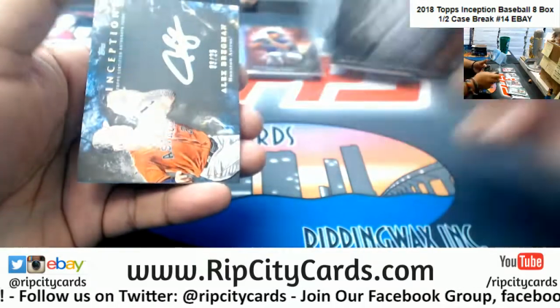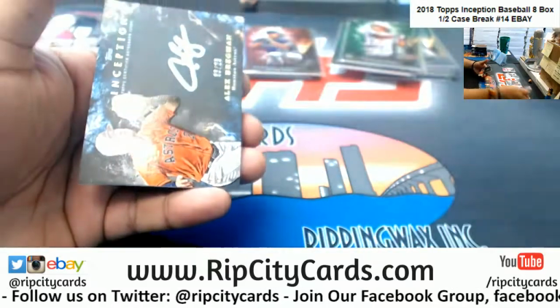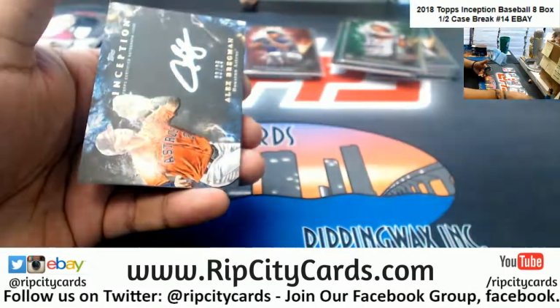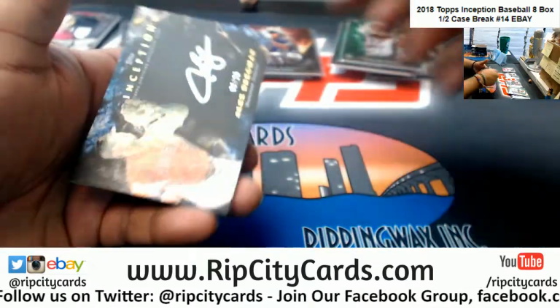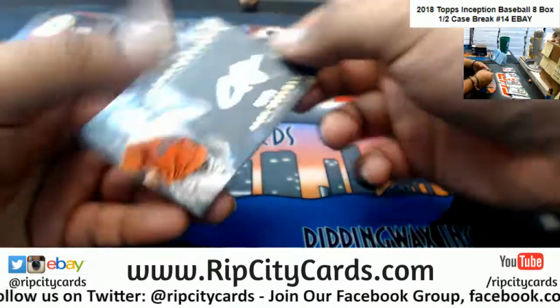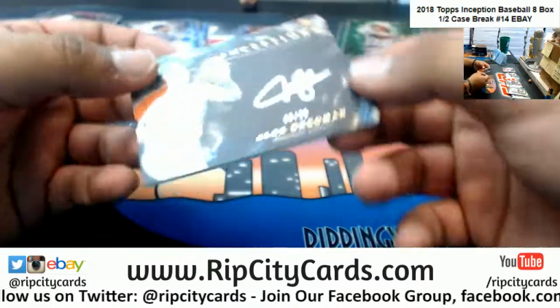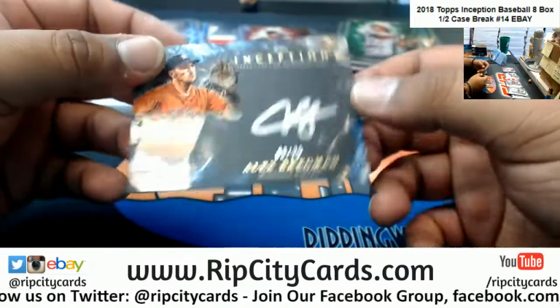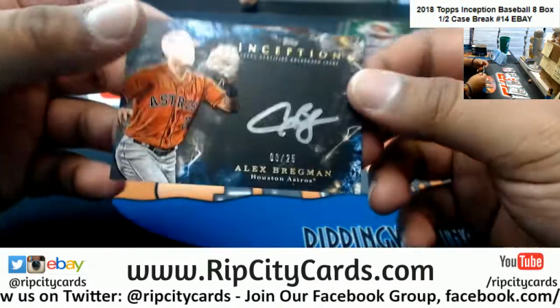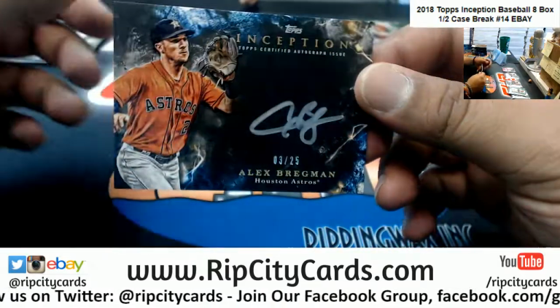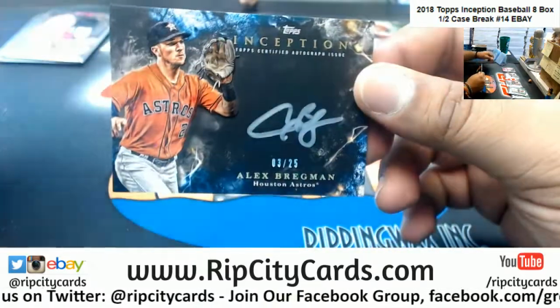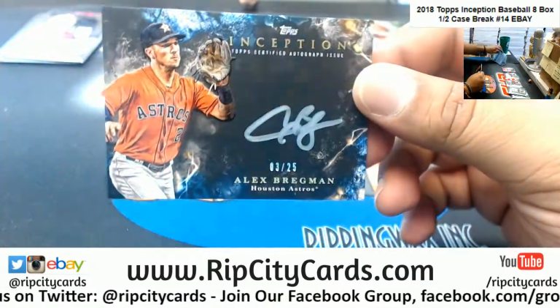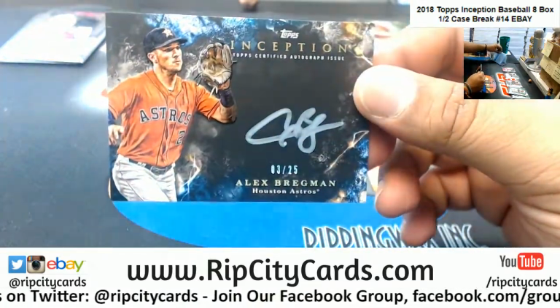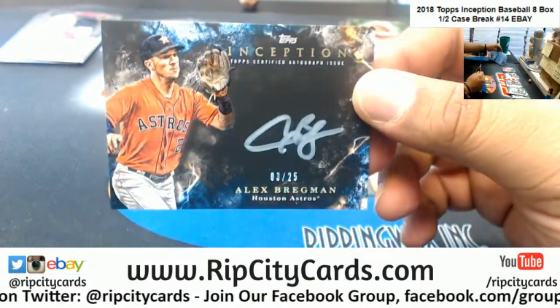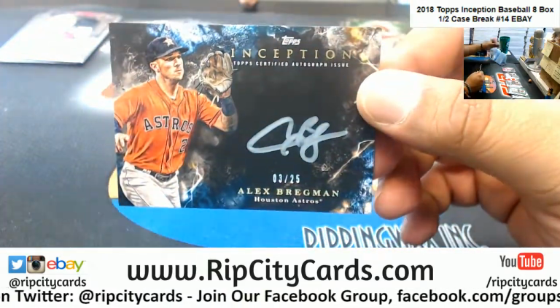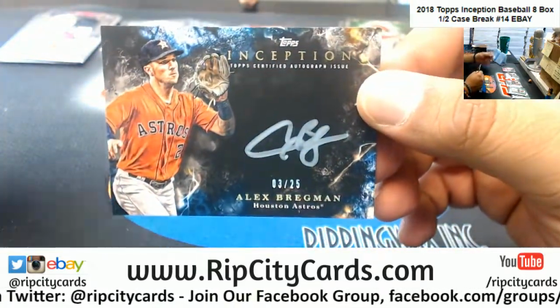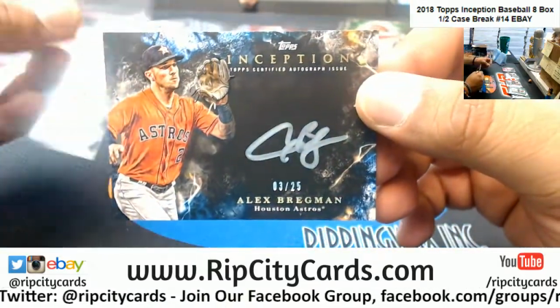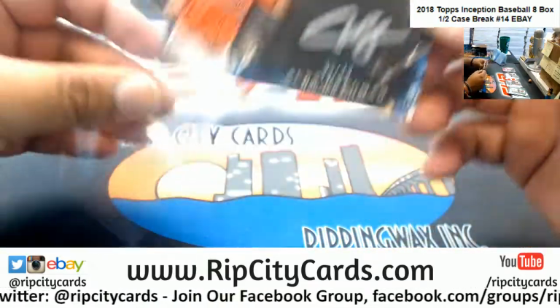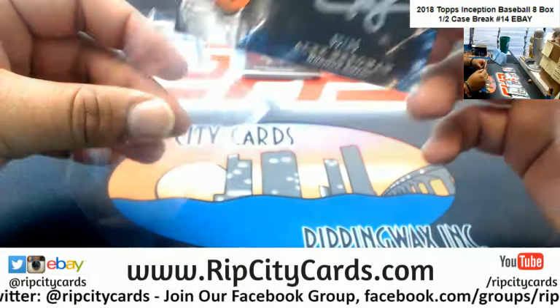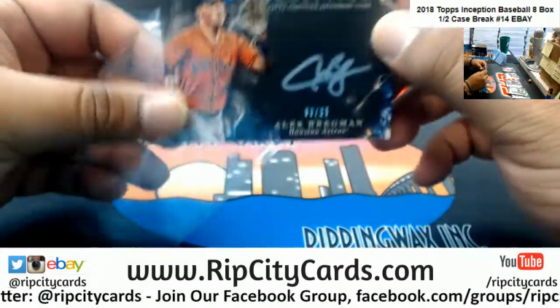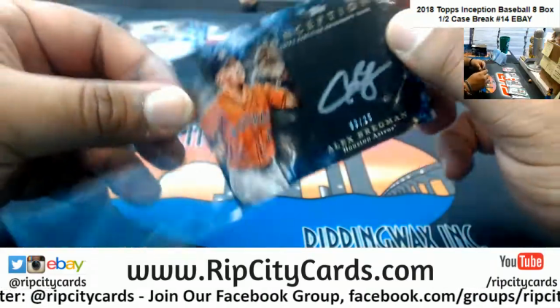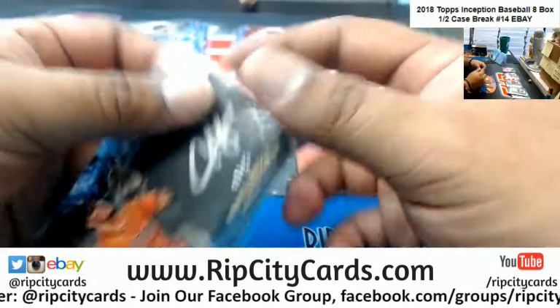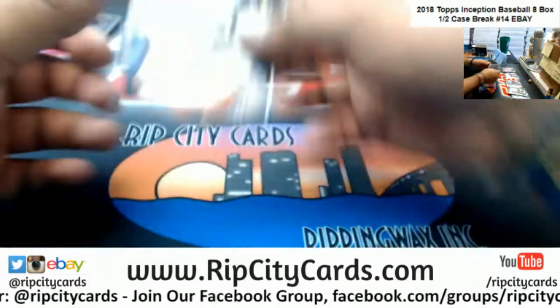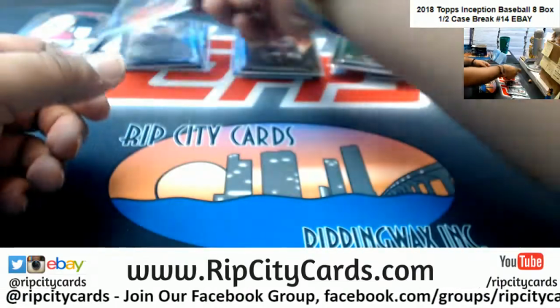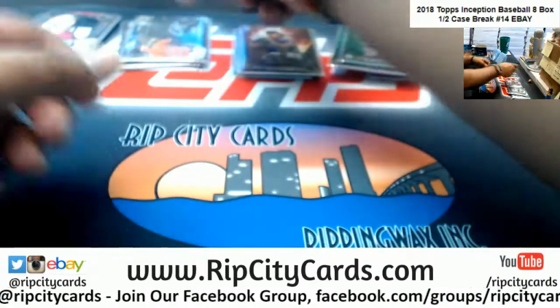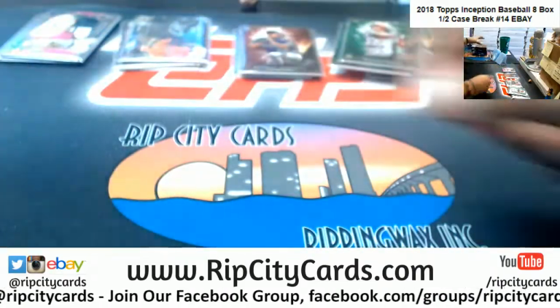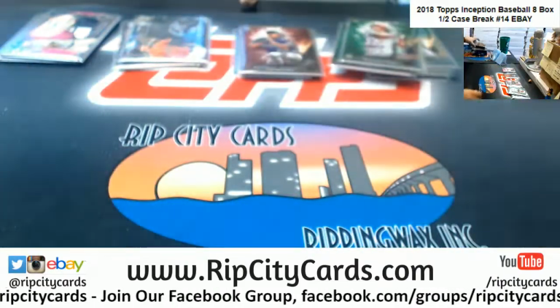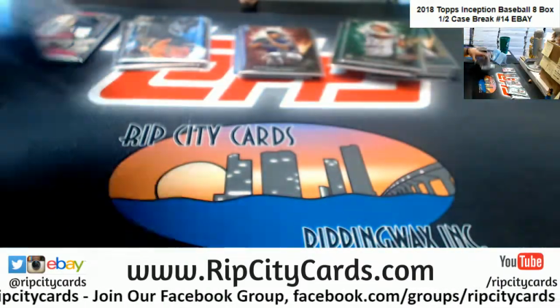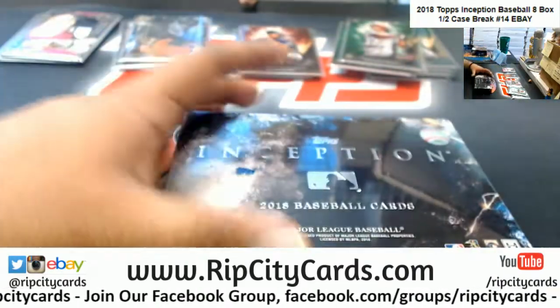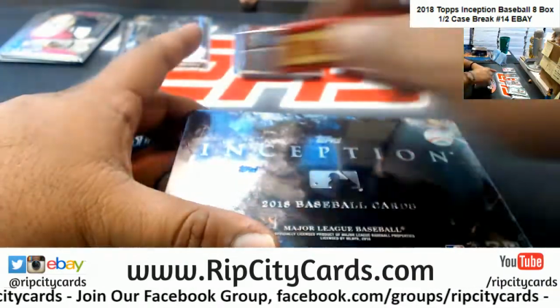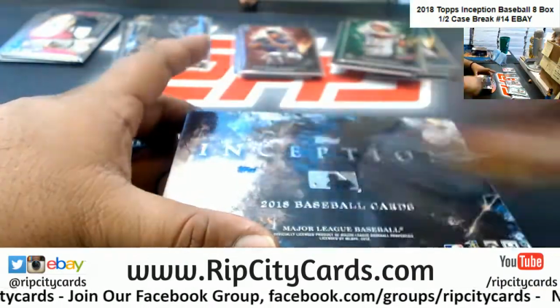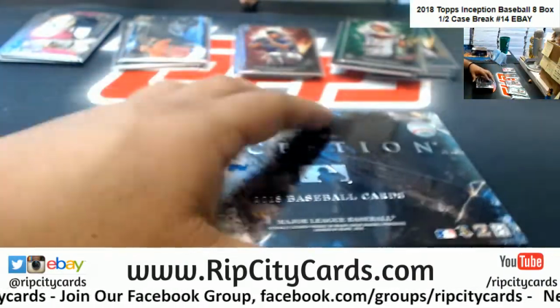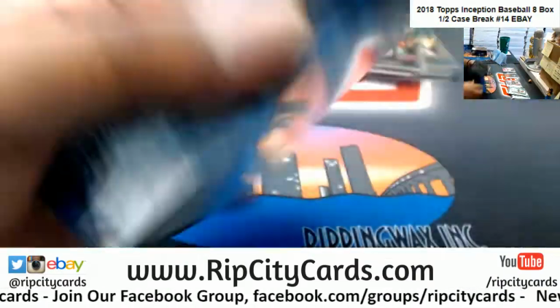Silver ink for Bregman of the Astros, numbered 30 of 25 — very nice. That's box five.